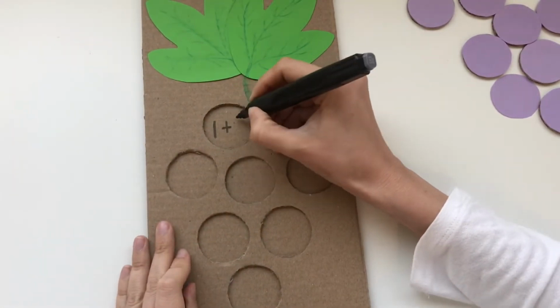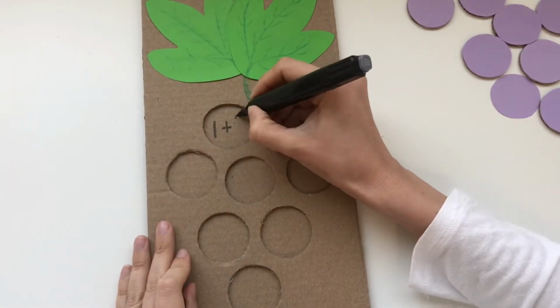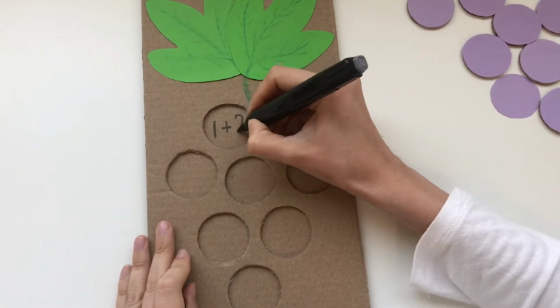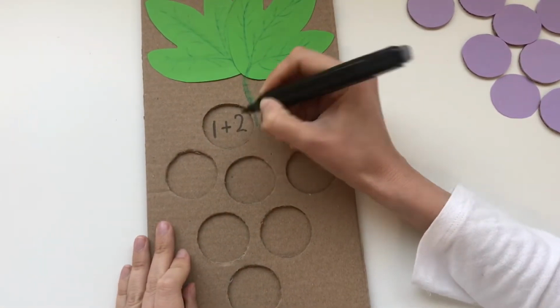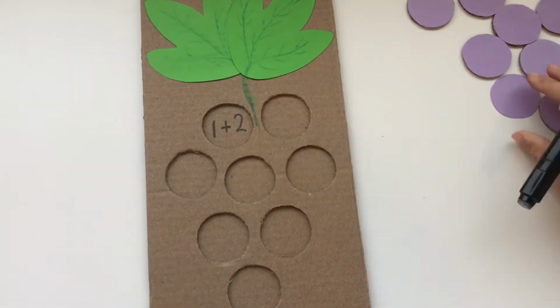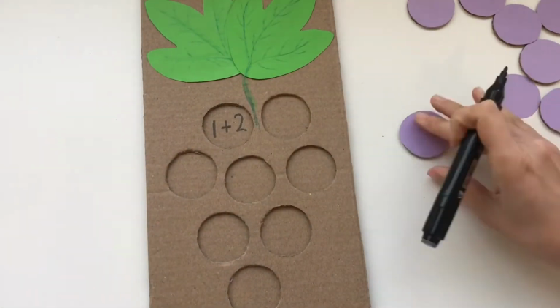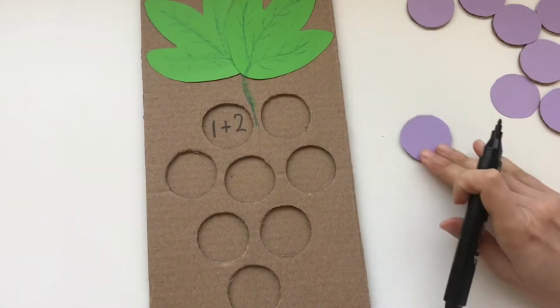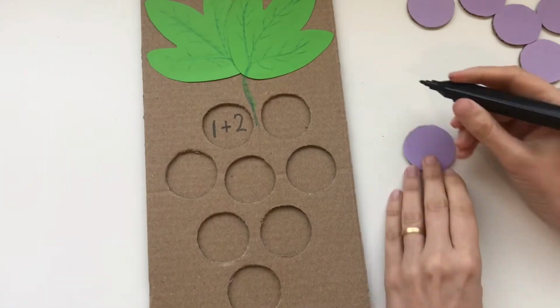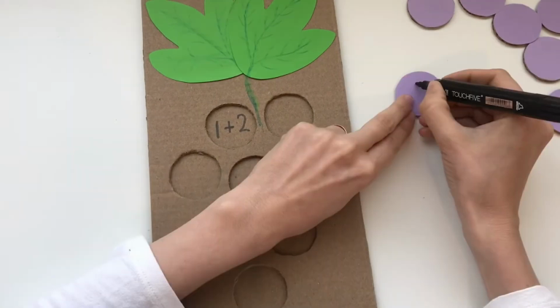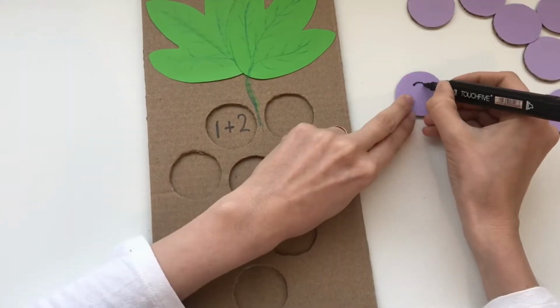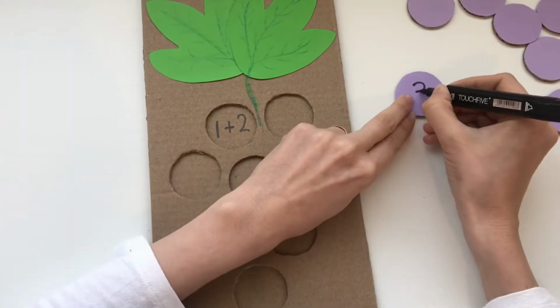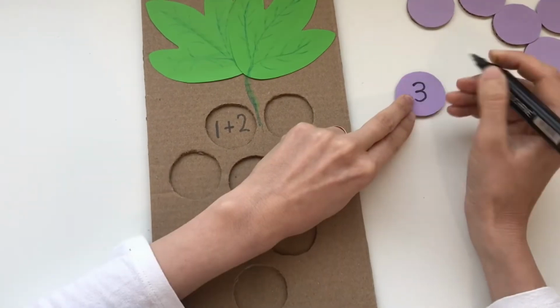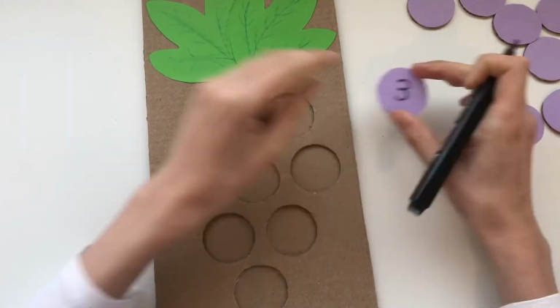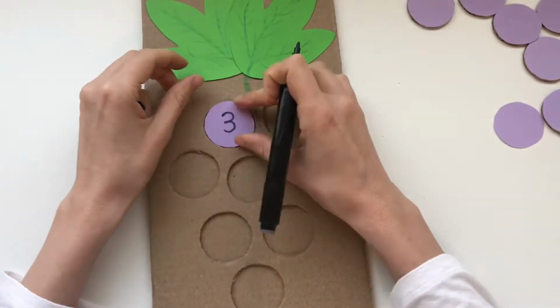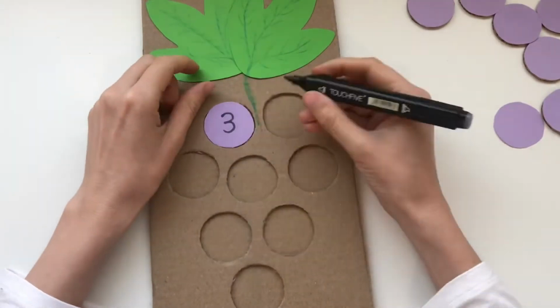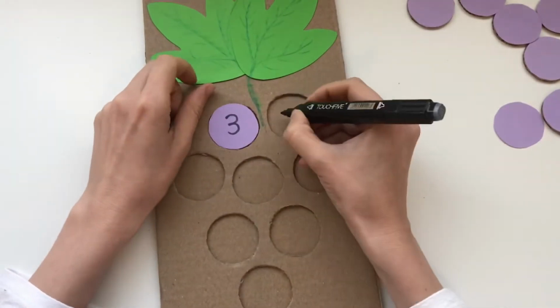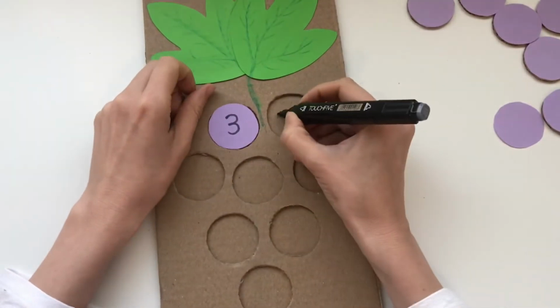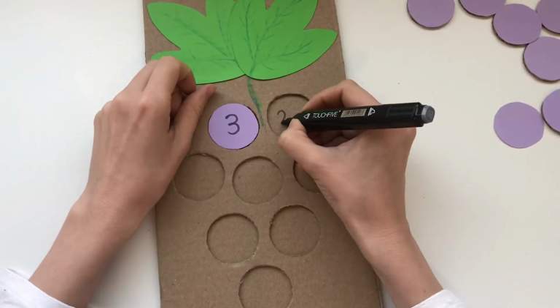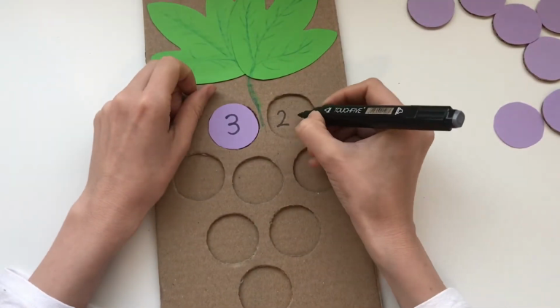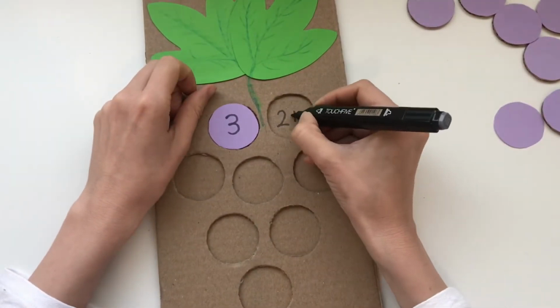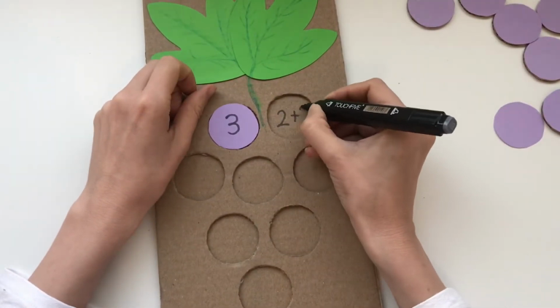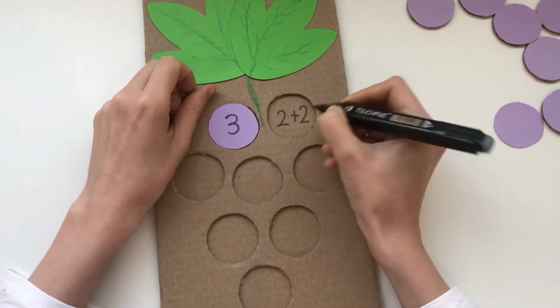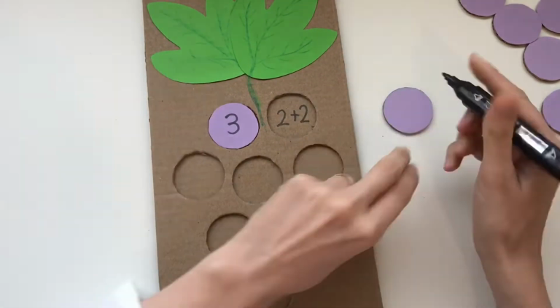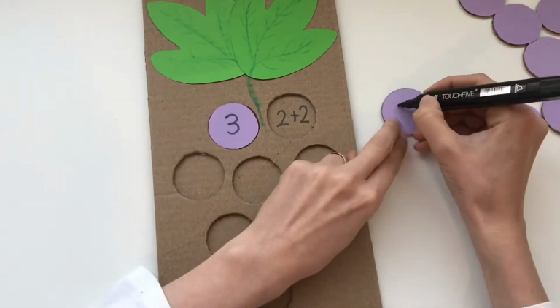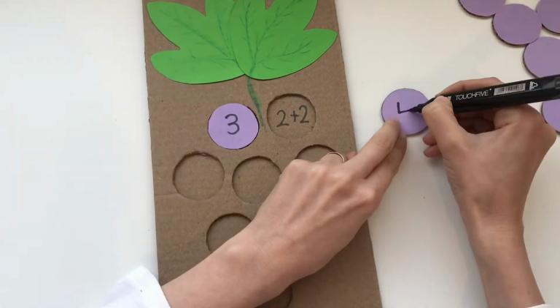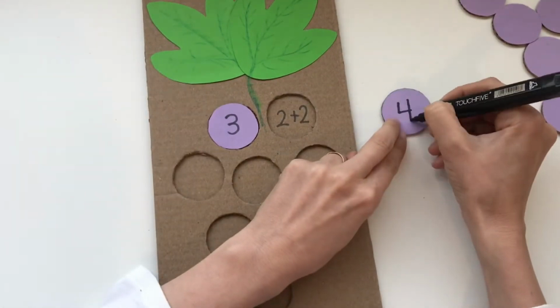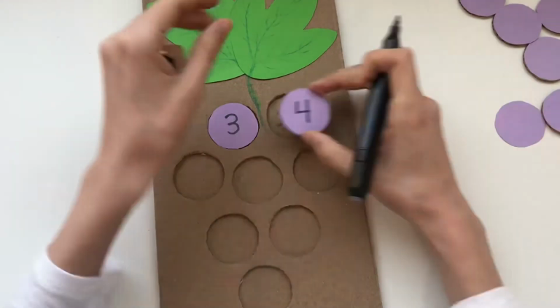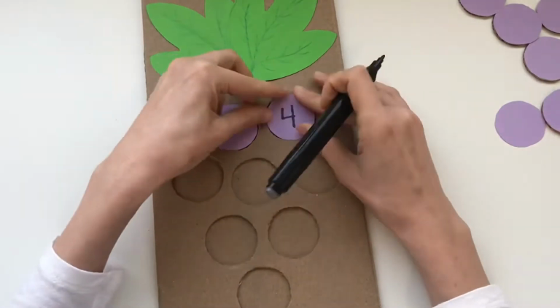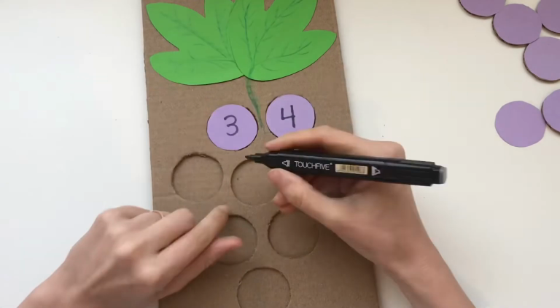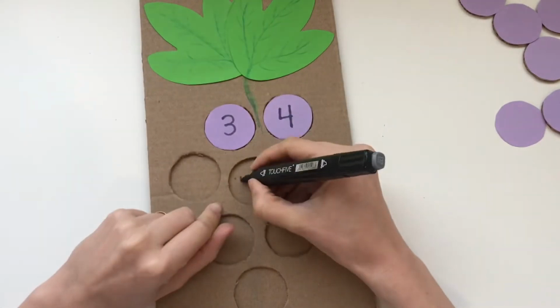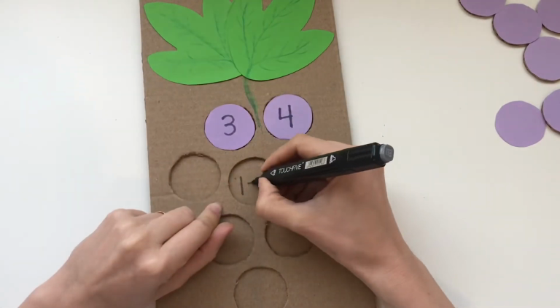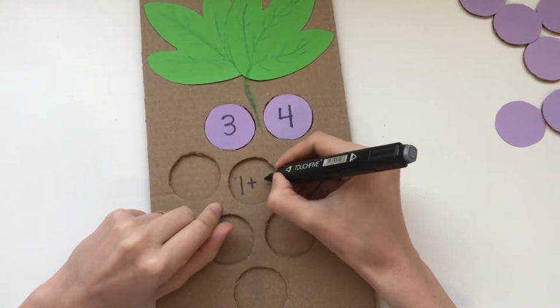Now we're going to write addition questions inside the circles, and then on each grape we're going to write the answer.